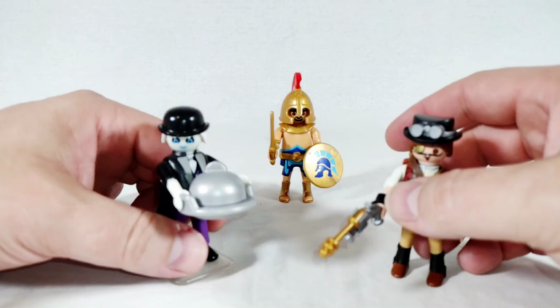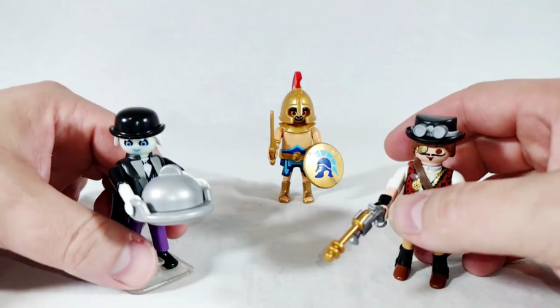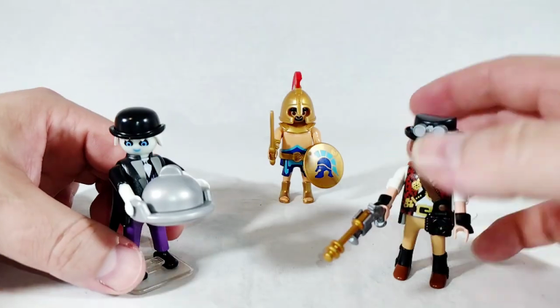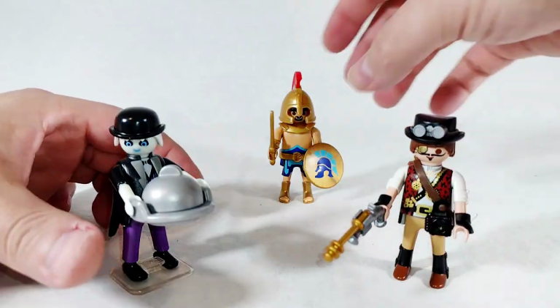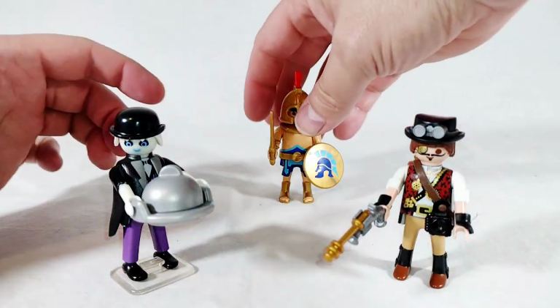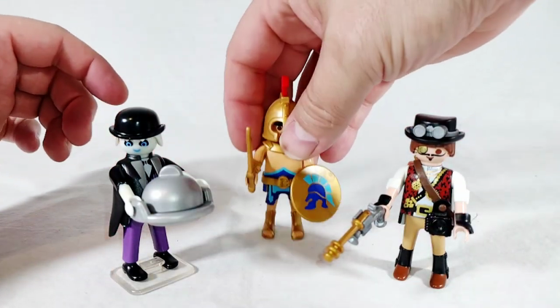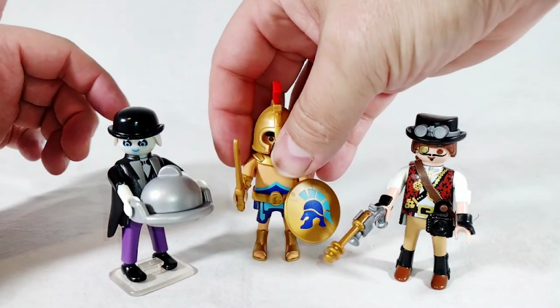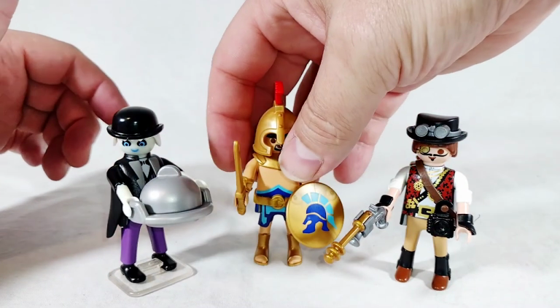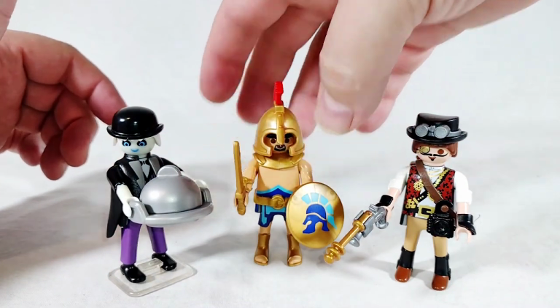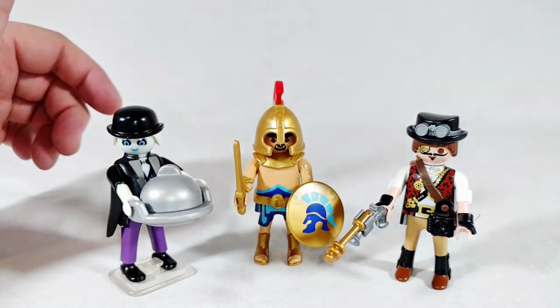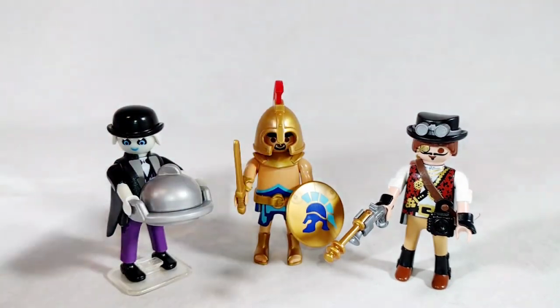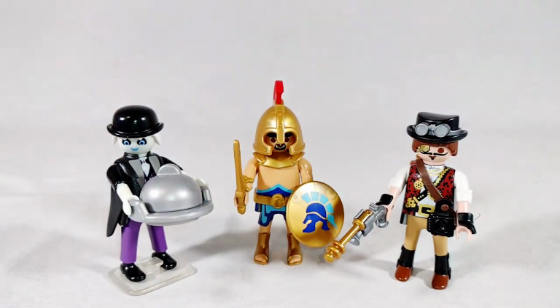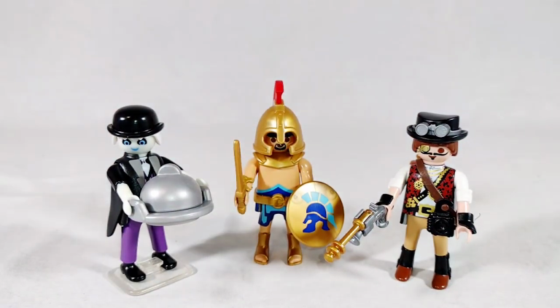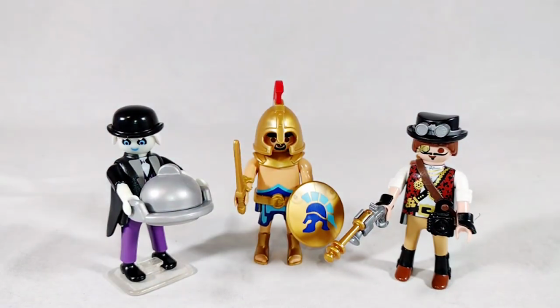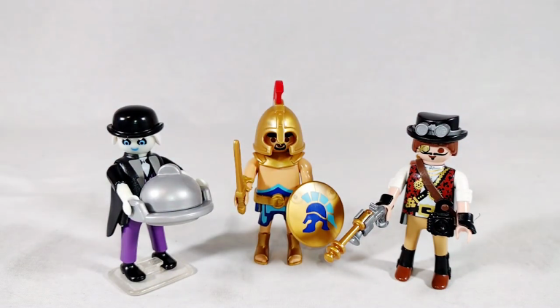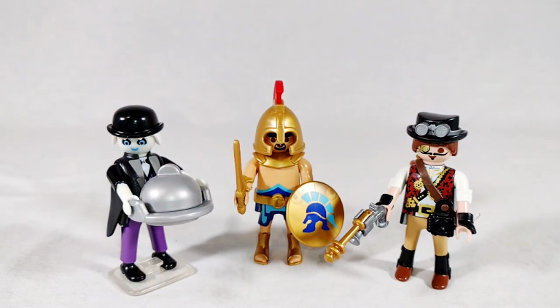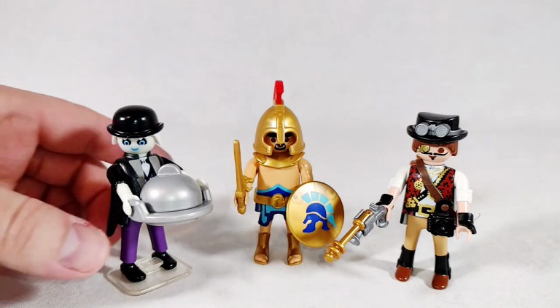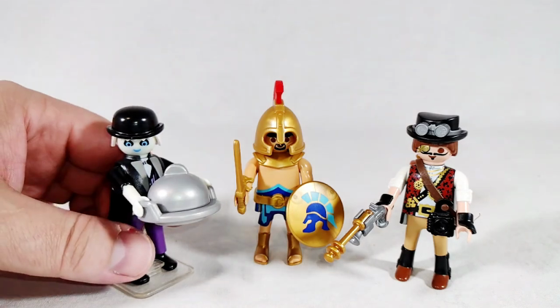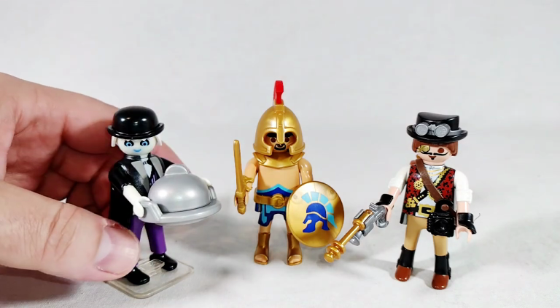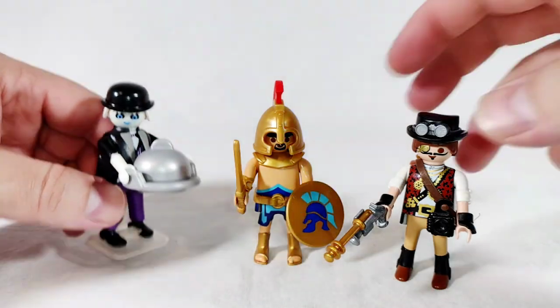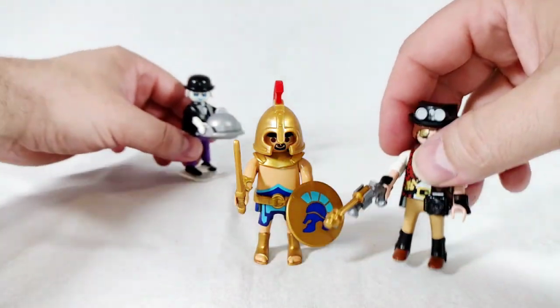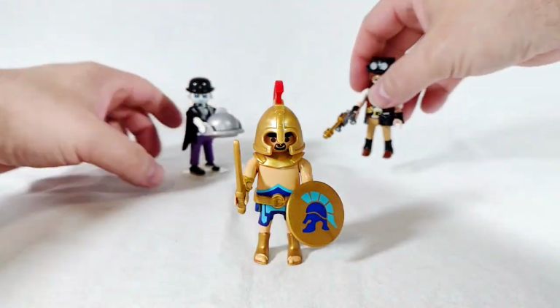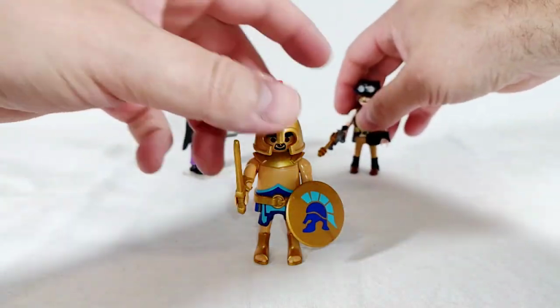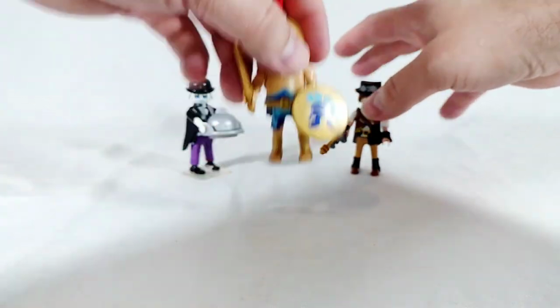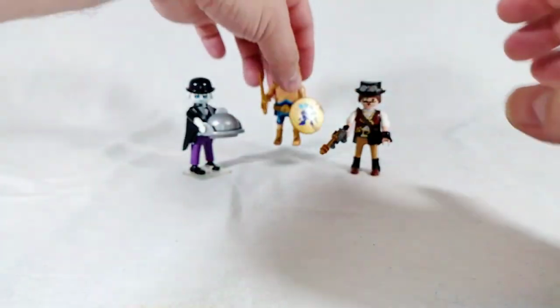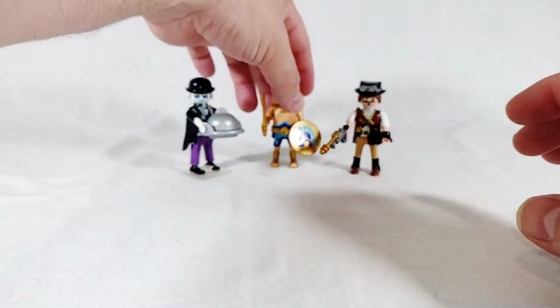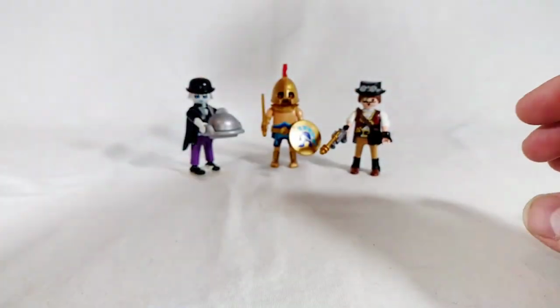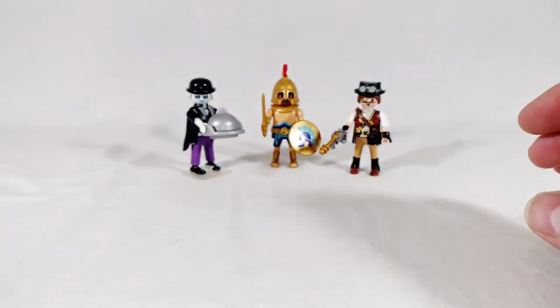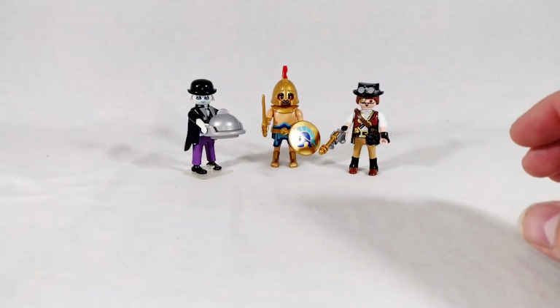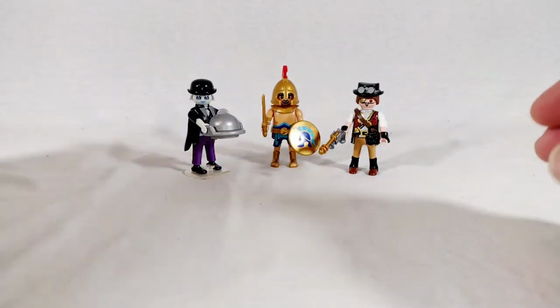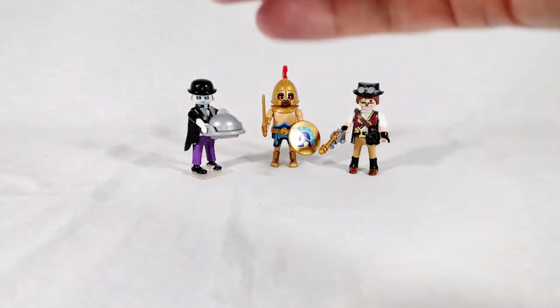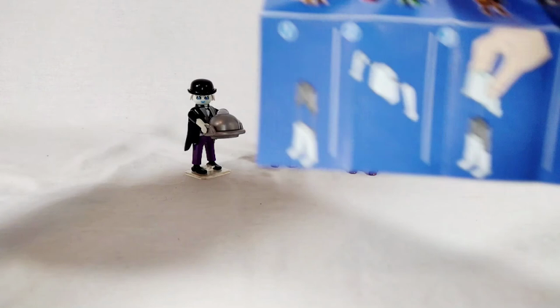All in all, each one of these was a buck - not a bad haul for the first time around. So let's move these guys back and take a look at this checklist here, just to see what we have coming down the line.